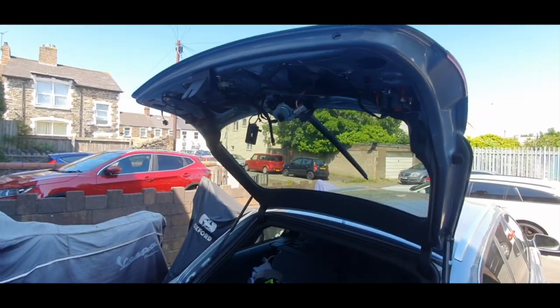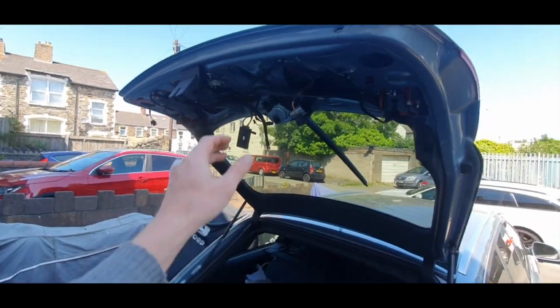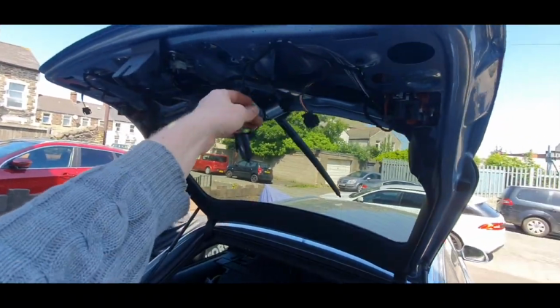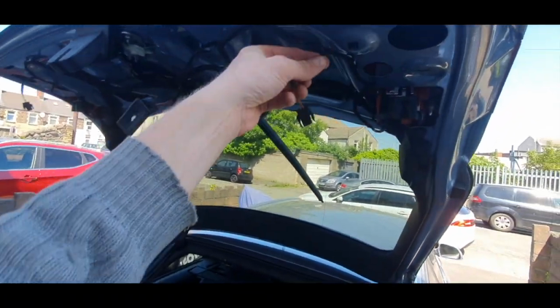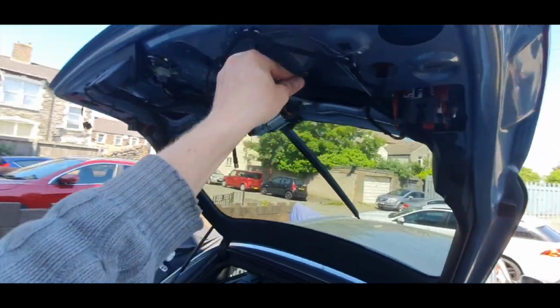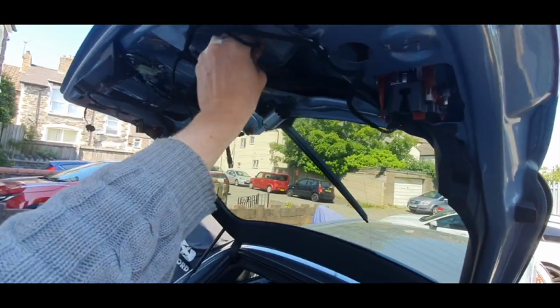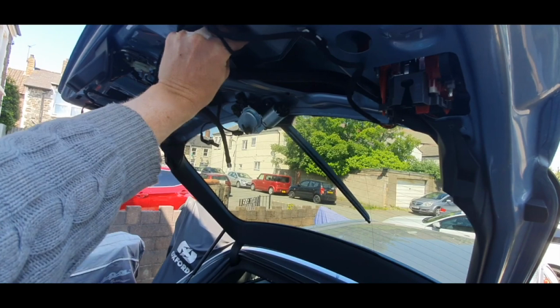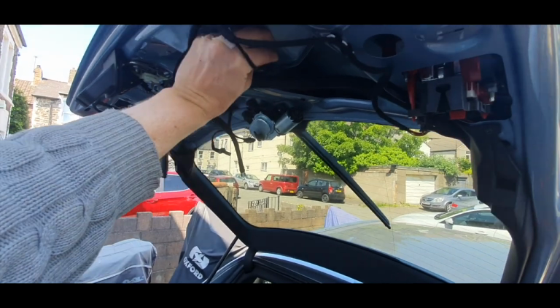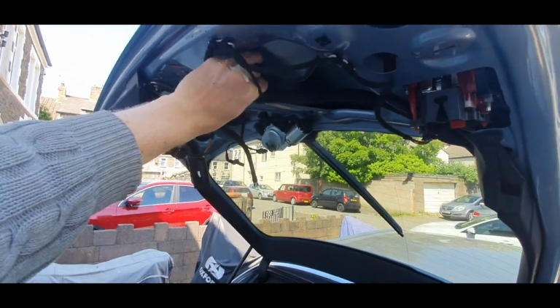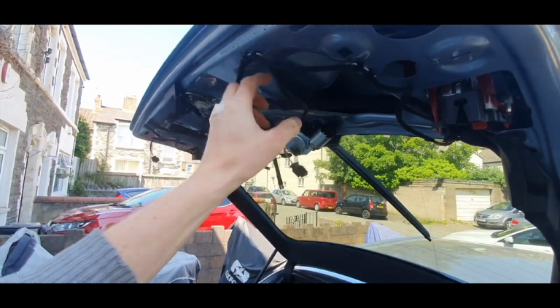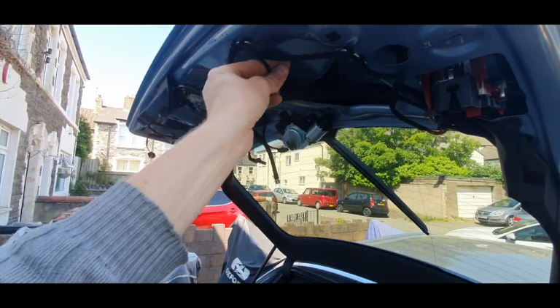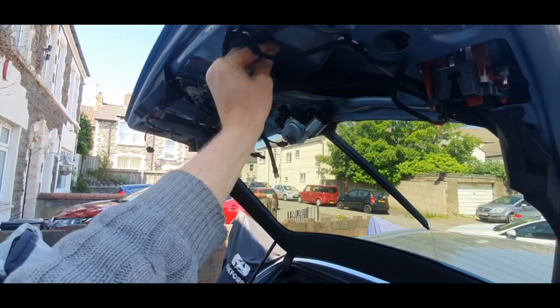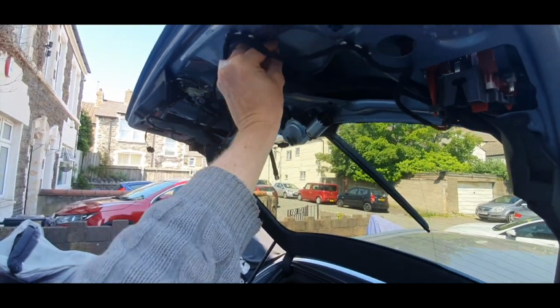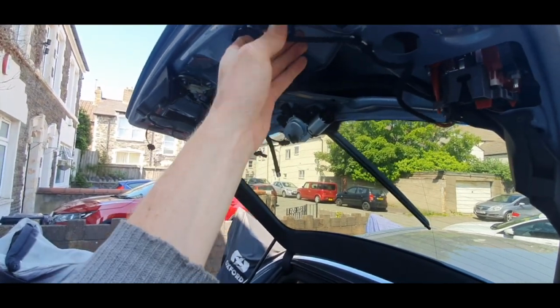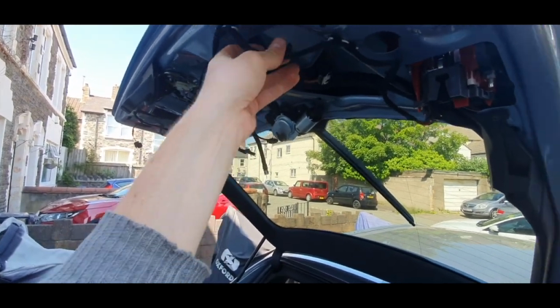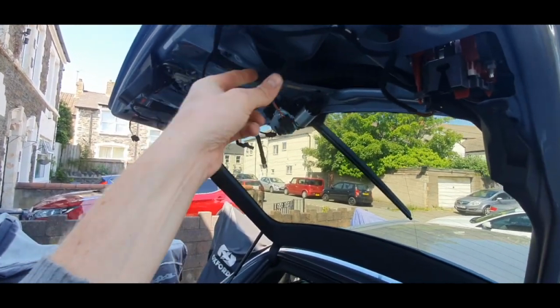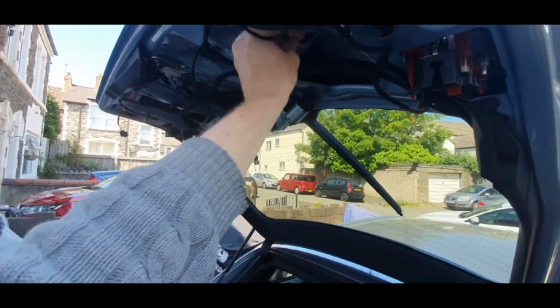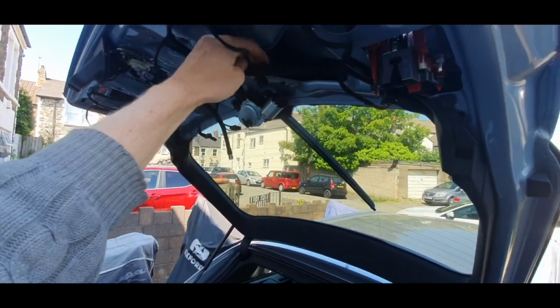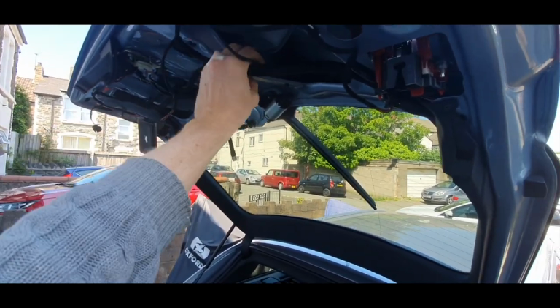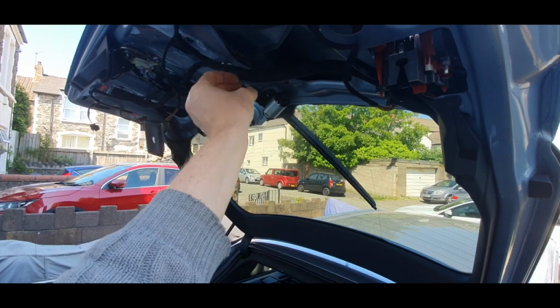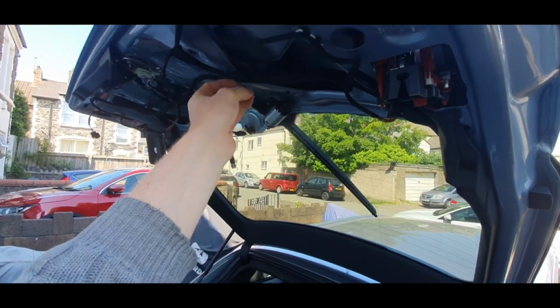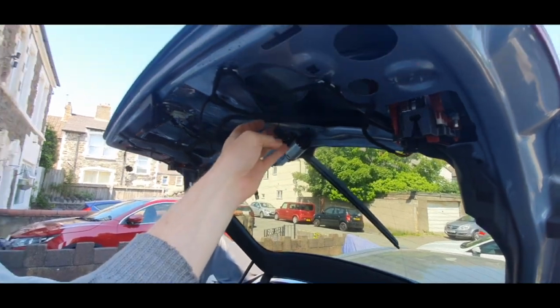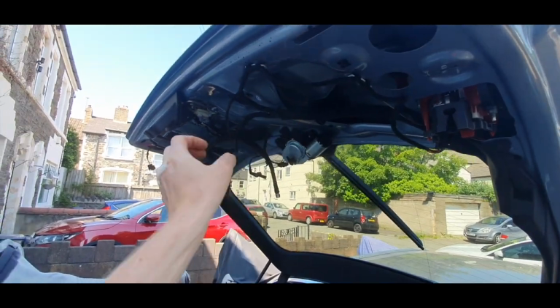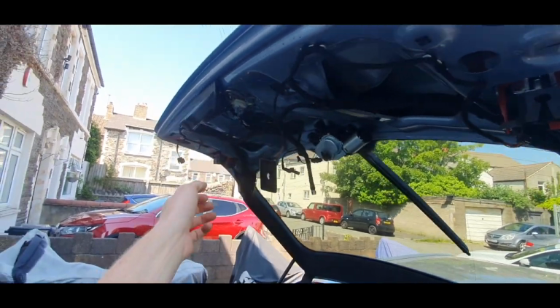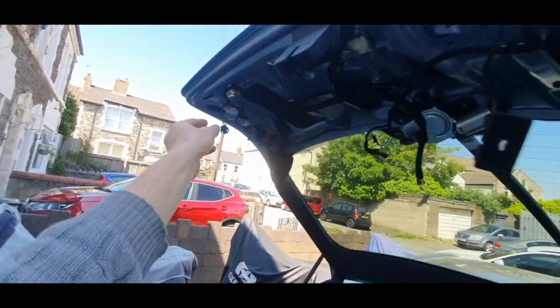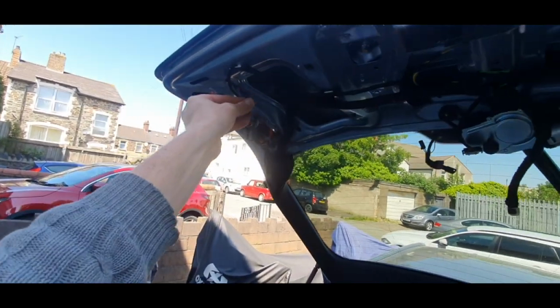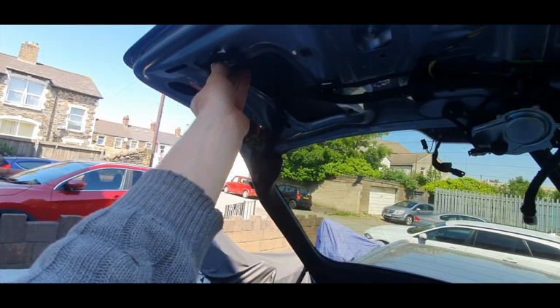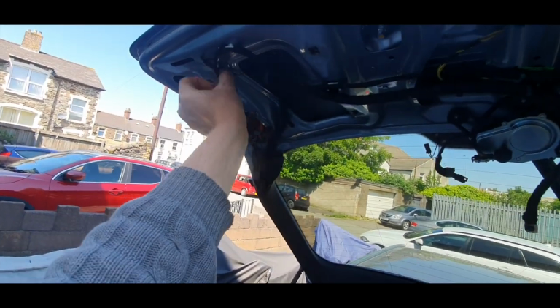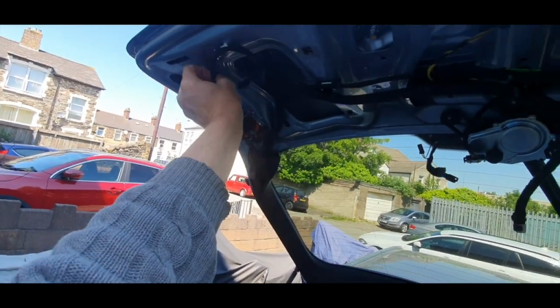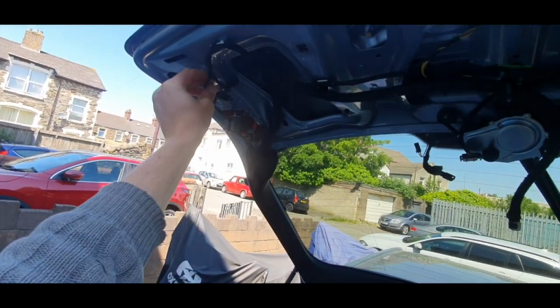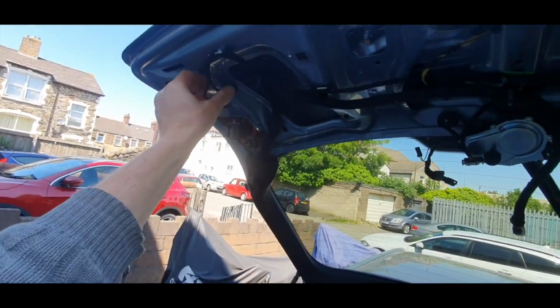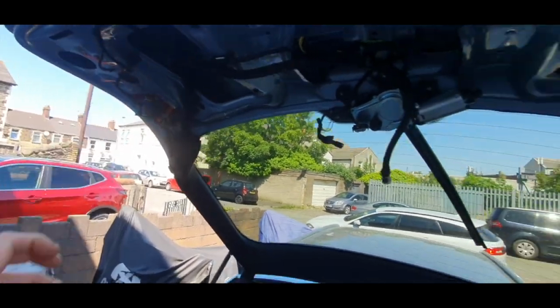Be super careful not to trap any of these wires when you shut the boot without that panel on — just tuck them up. Because if you trap them and cut through them, that's another job you've got to sort out.